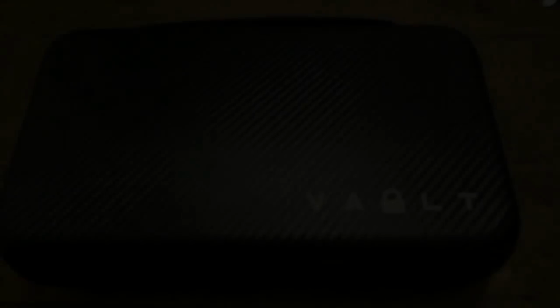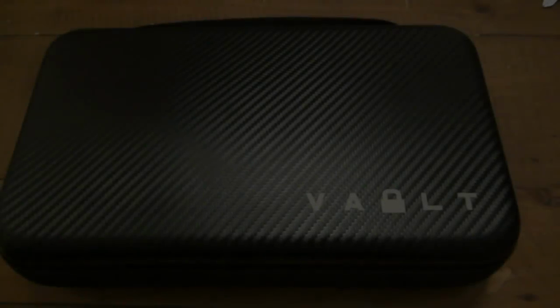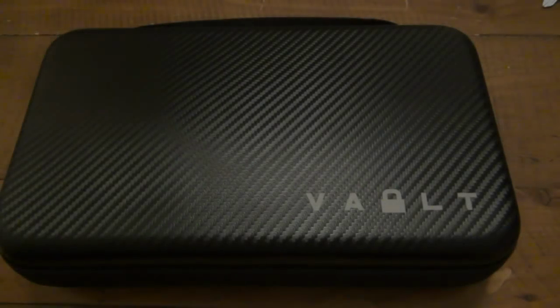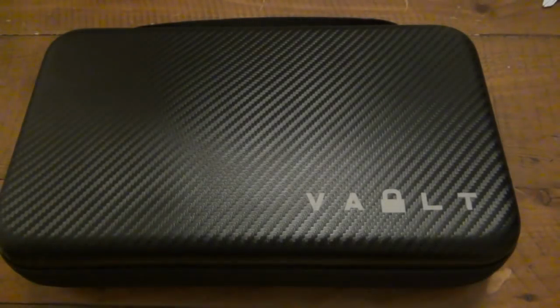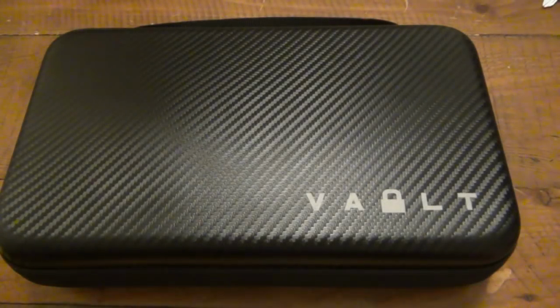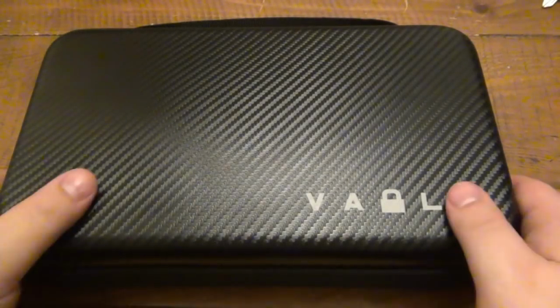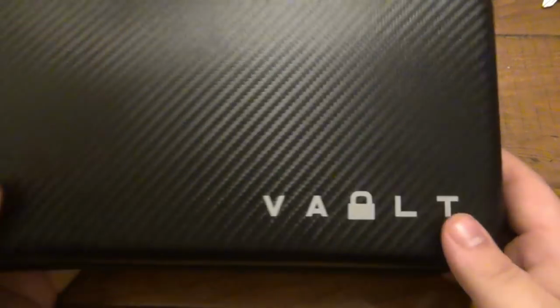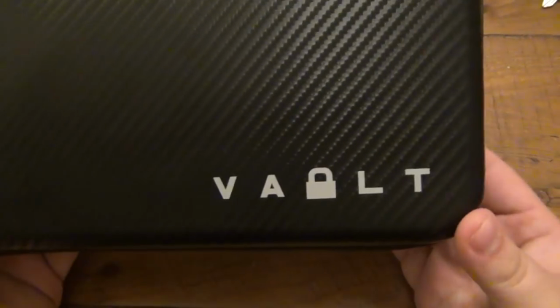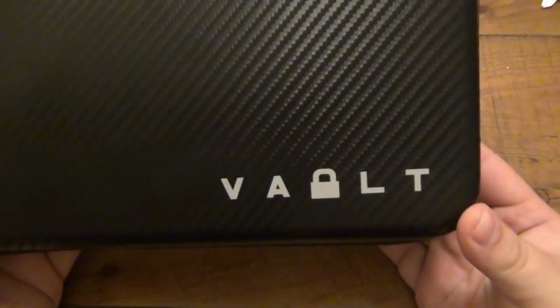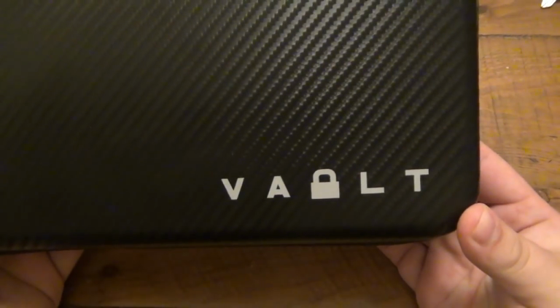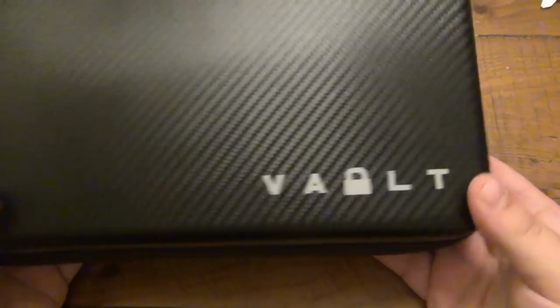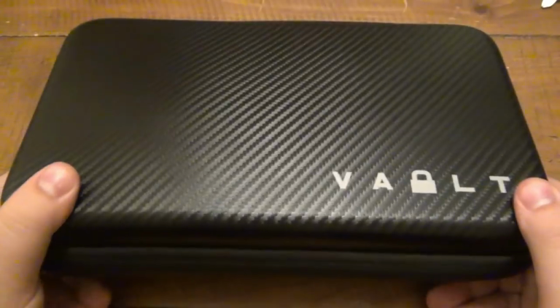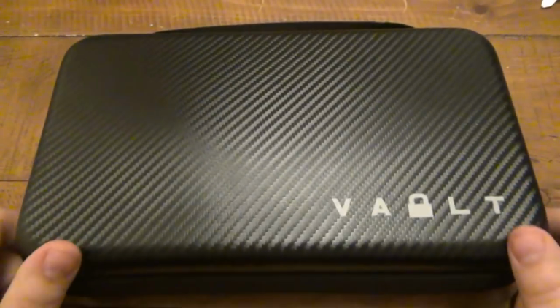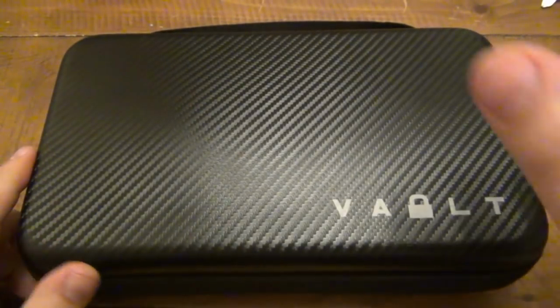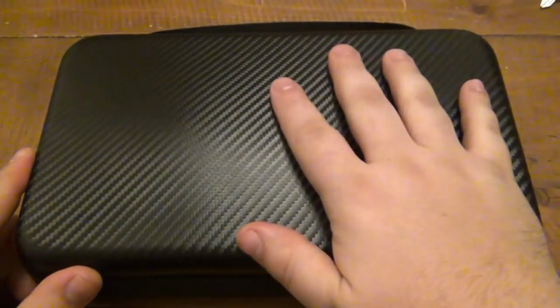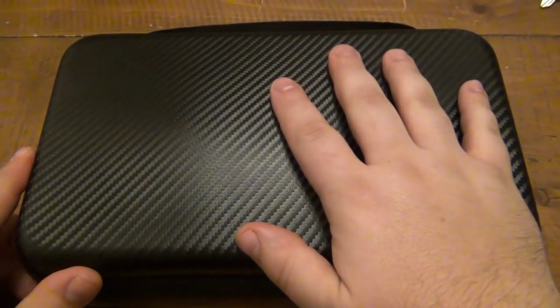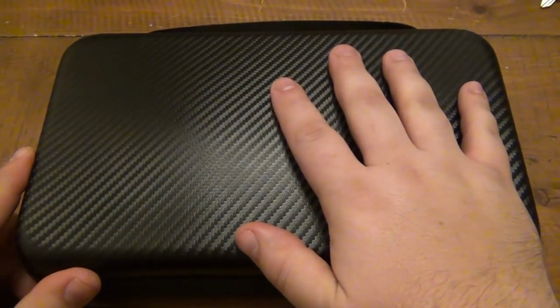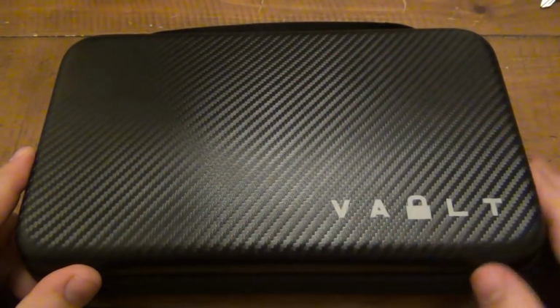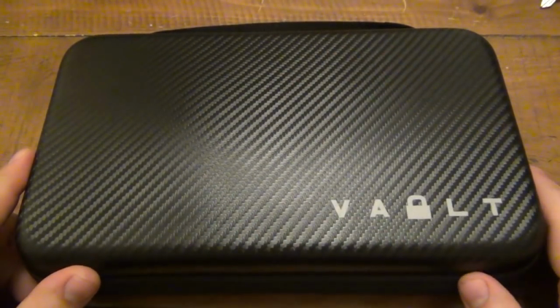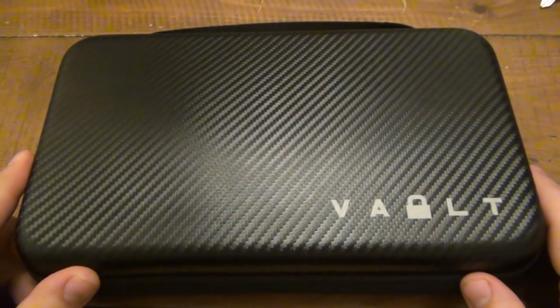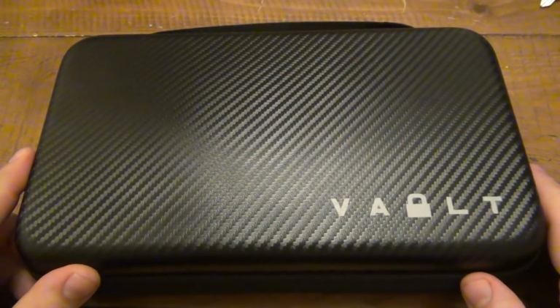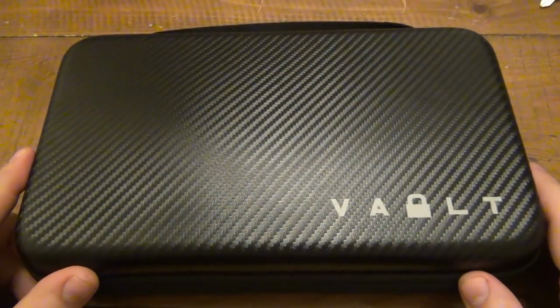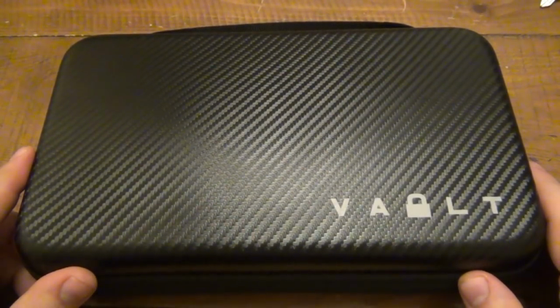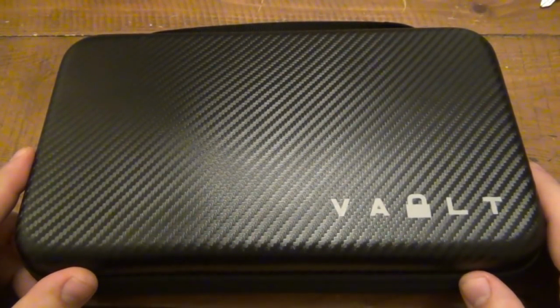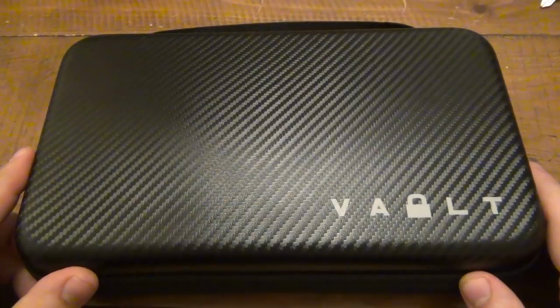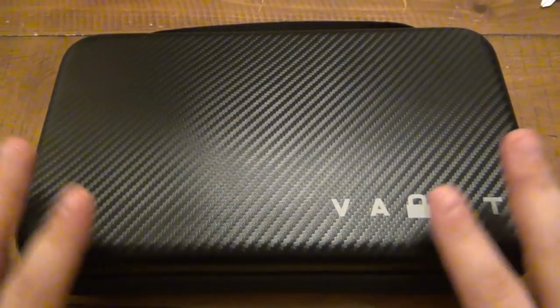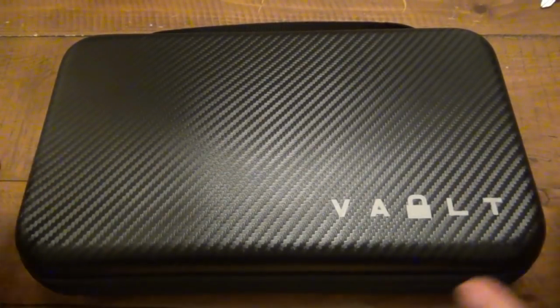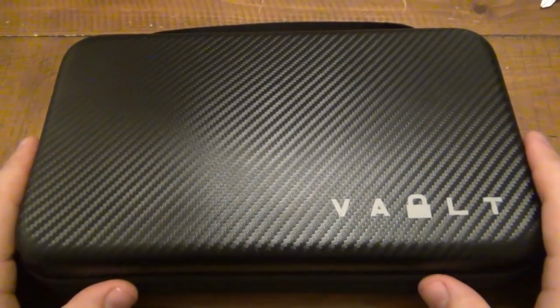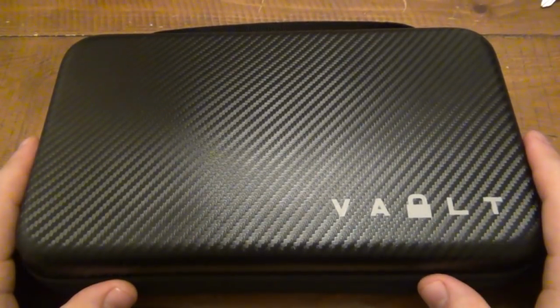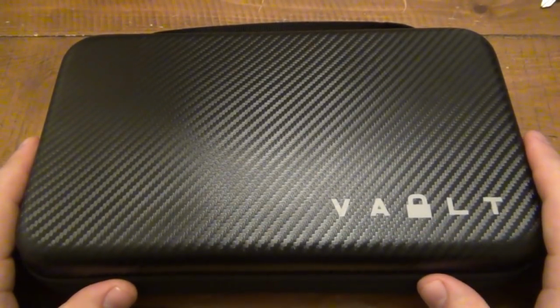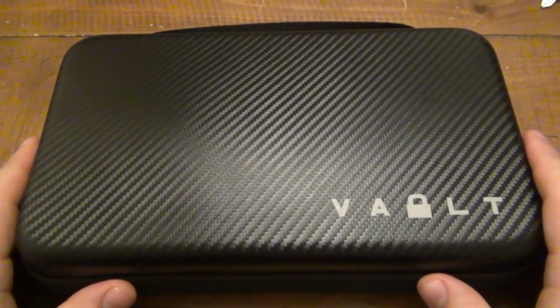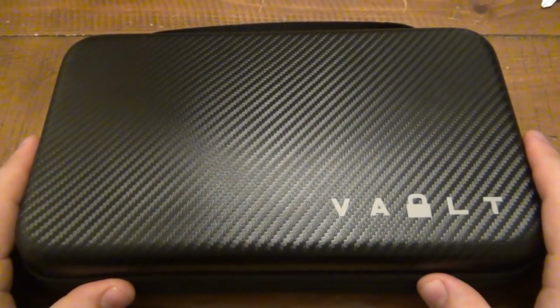Hey, what's going on guys? So today we're taking a look inside the Vault. What is the Vault? It is a storage case, carry case, basically a little organizer. It's actually pretty cool. There's a modular system on the inside, which we're going to look at in just a second.